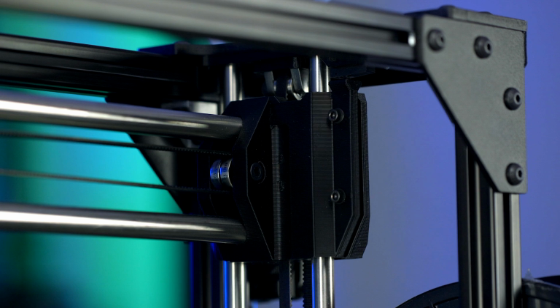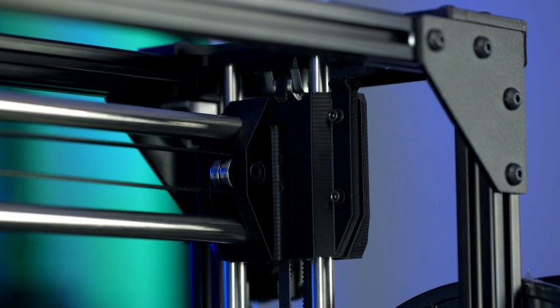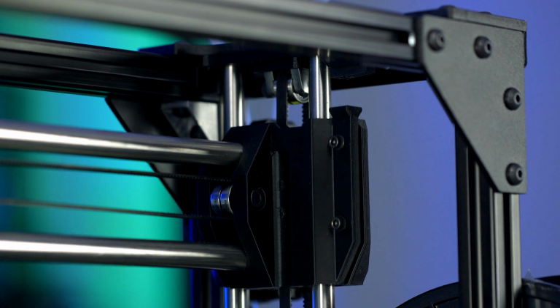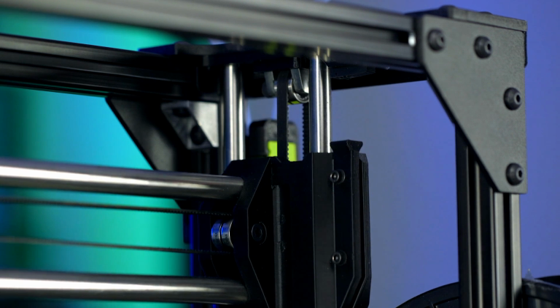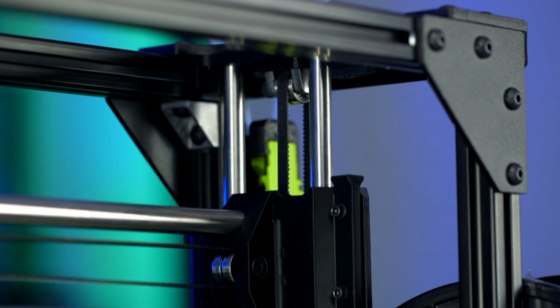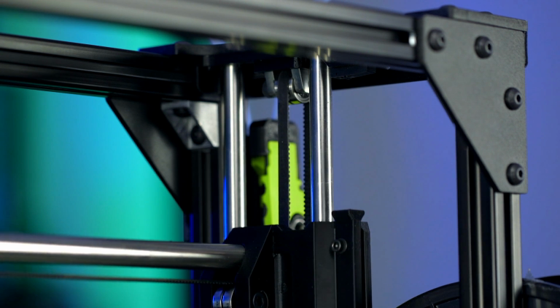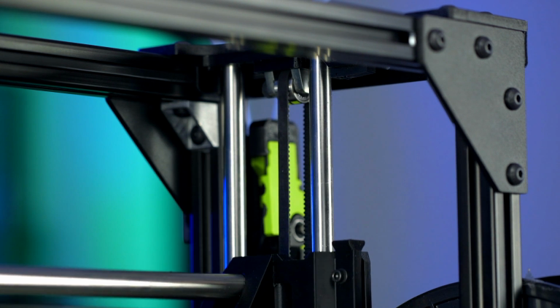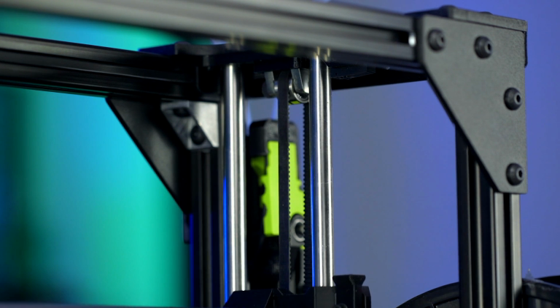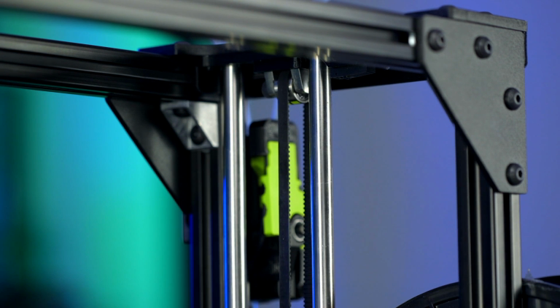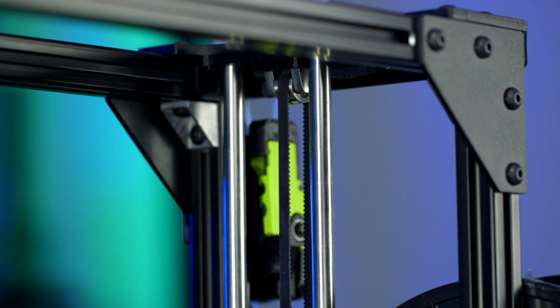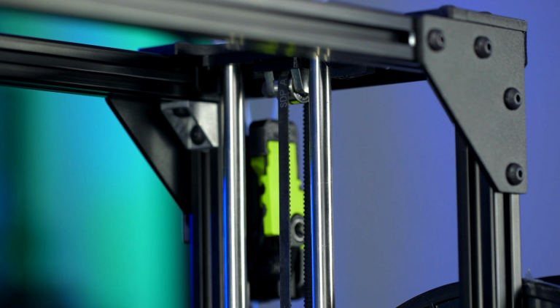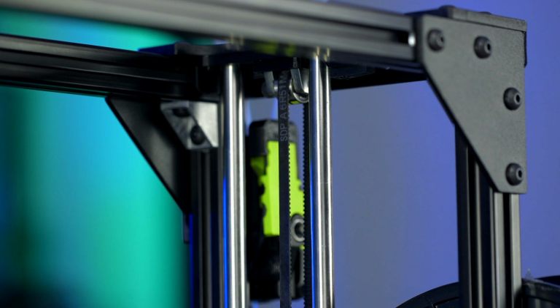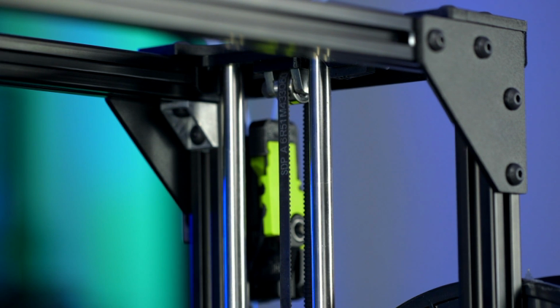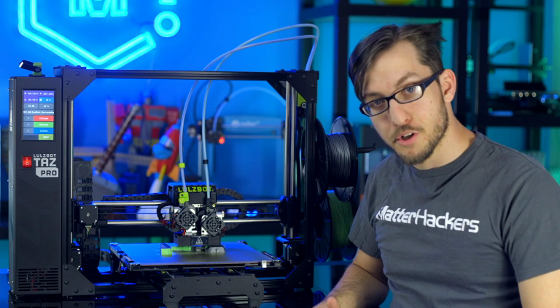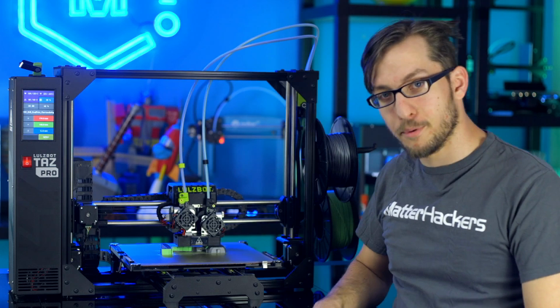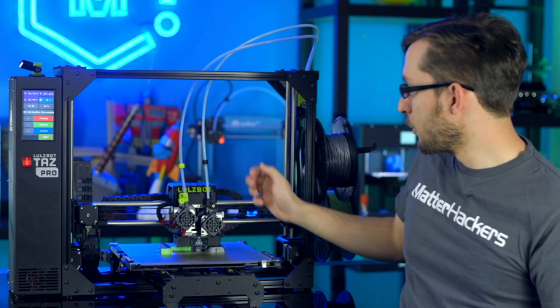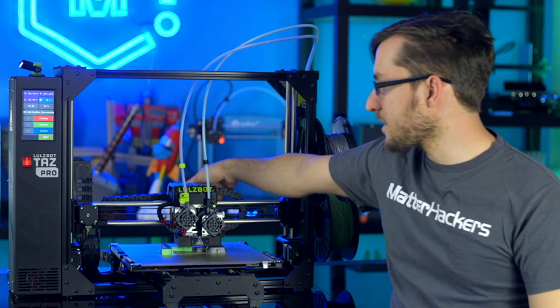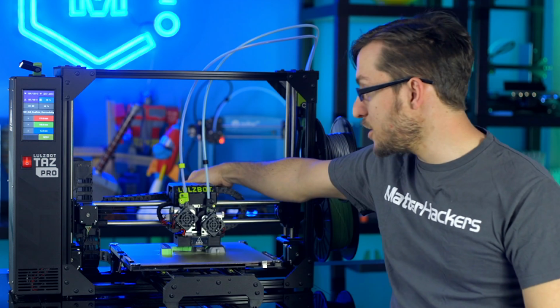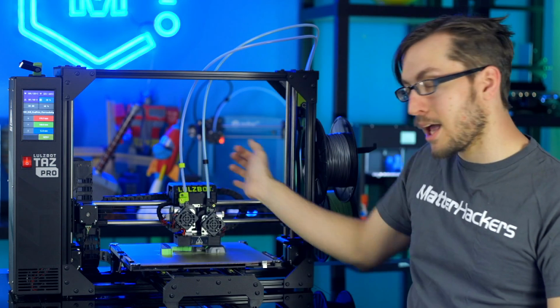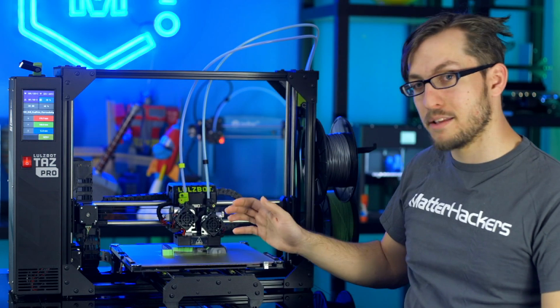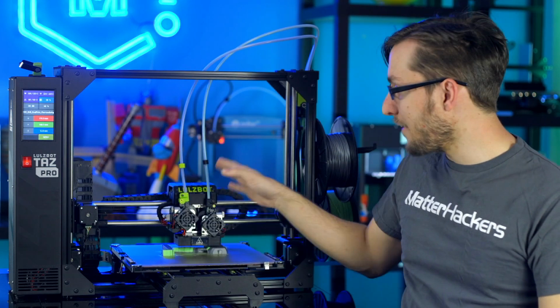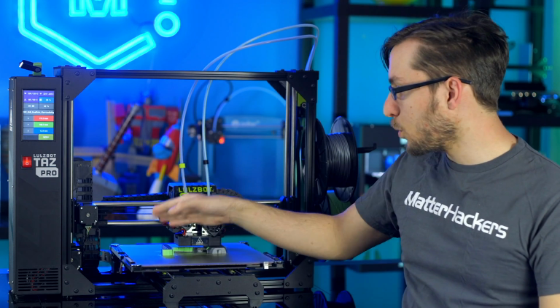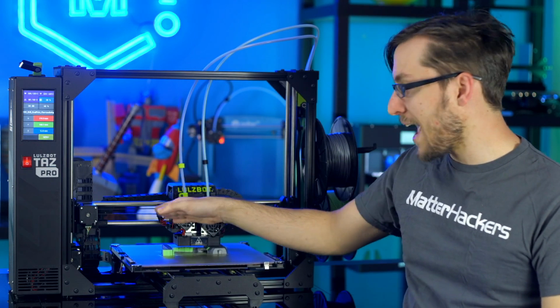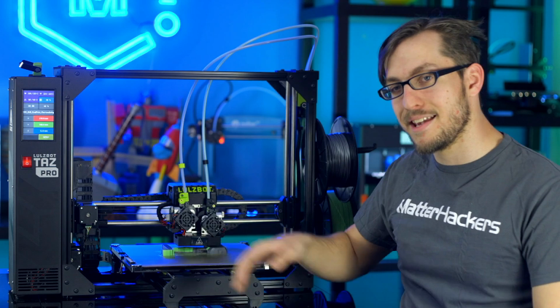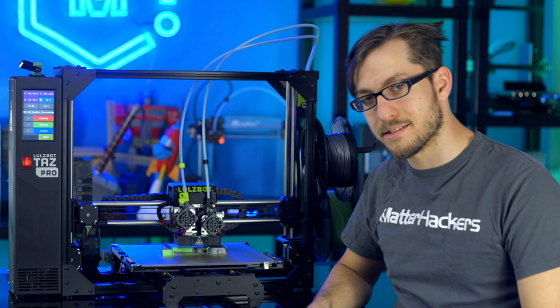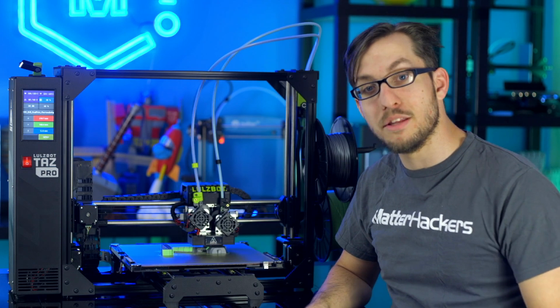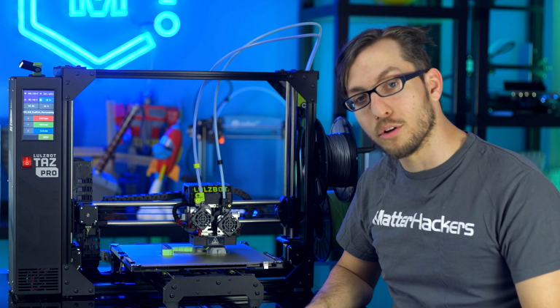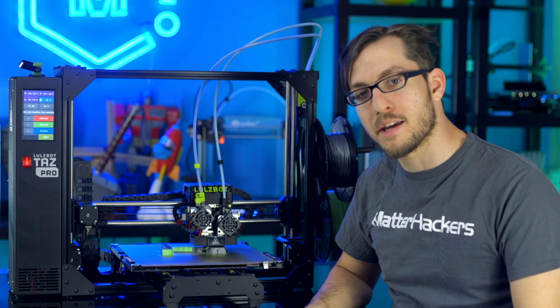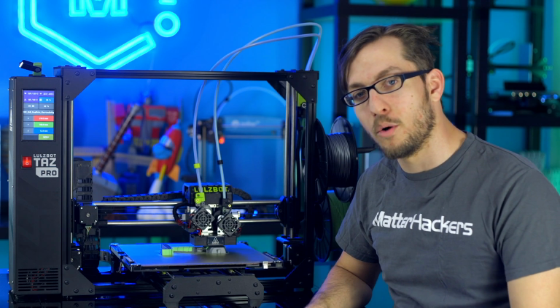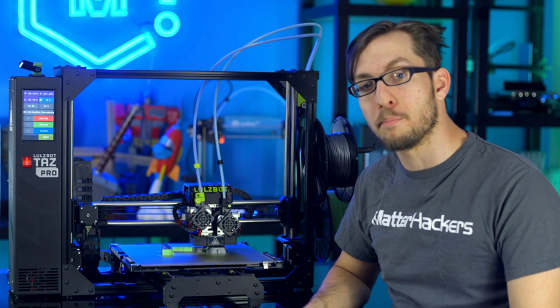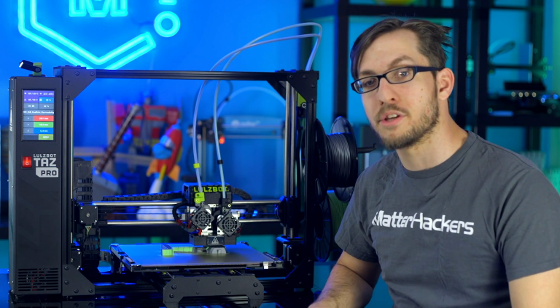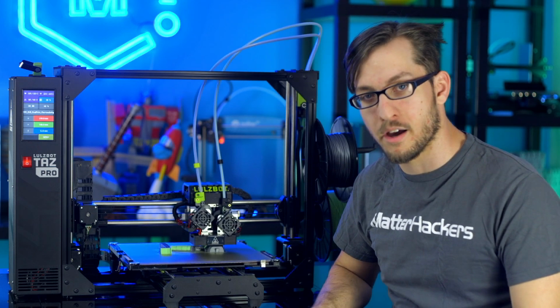The new belt-driven Z-axis moves both faster and quieter while also eliminating any Z-wobble. Sturdy cables run inside heavy-duty cable chains on the X, Y, and Z-axis, meaning your Lulzbot TAZ Pro will be printing for years to come.